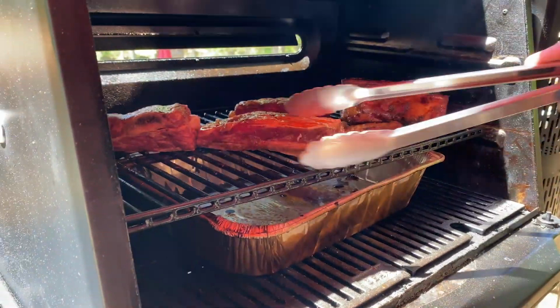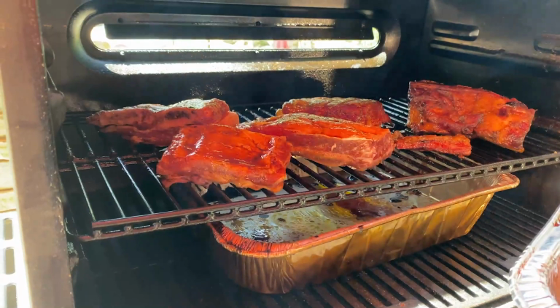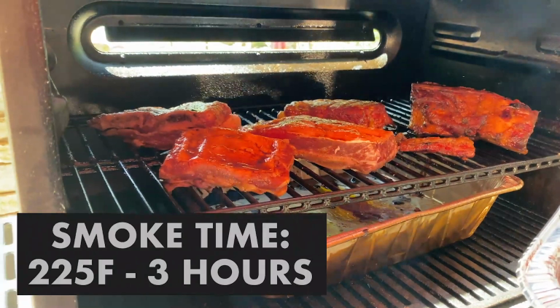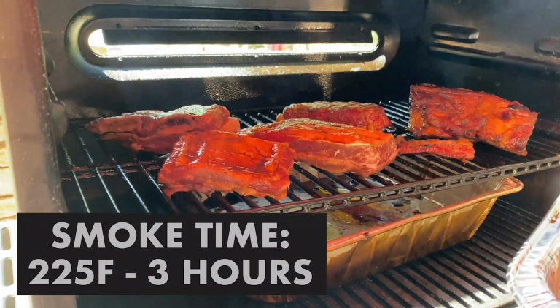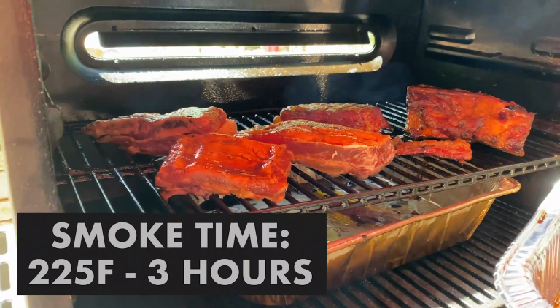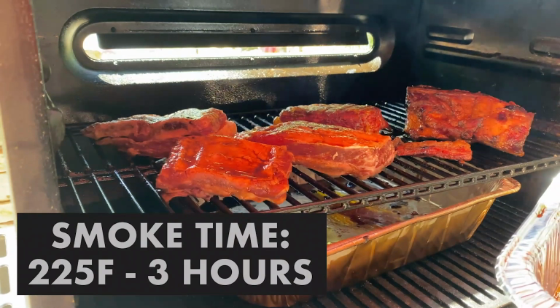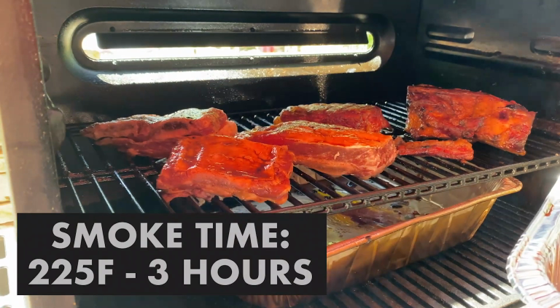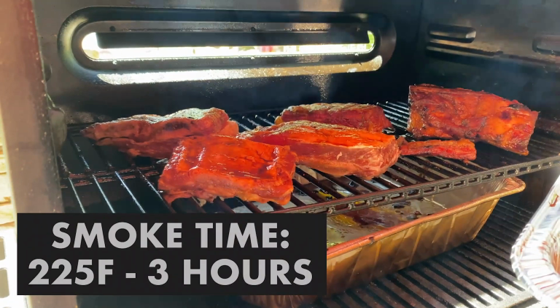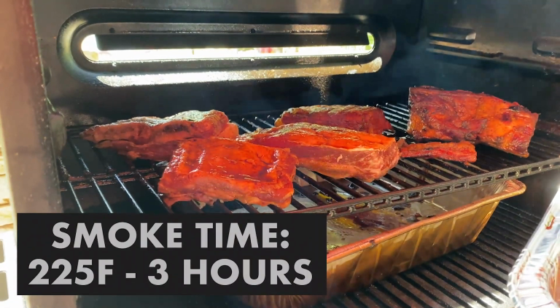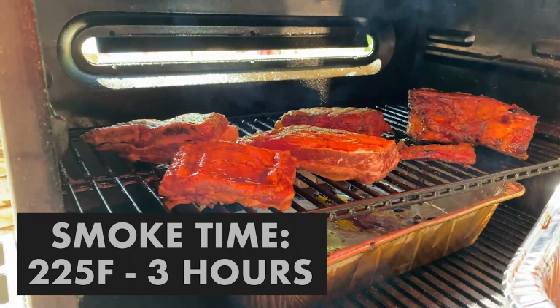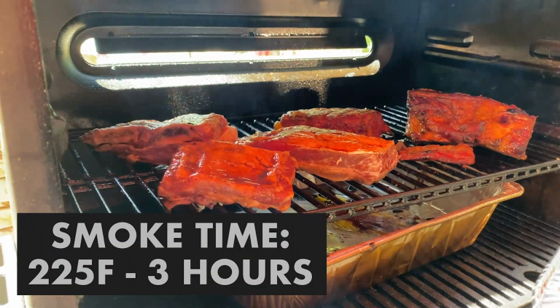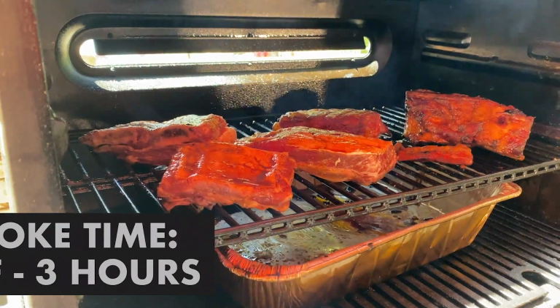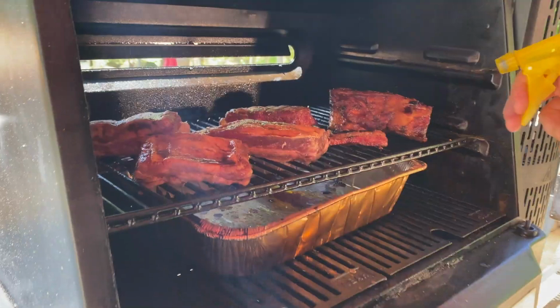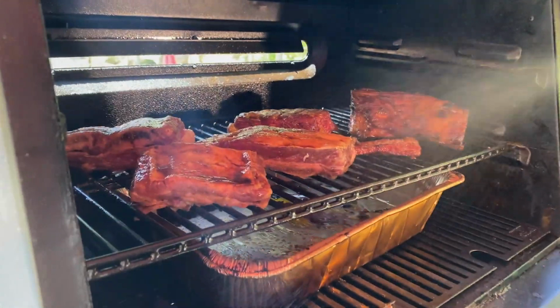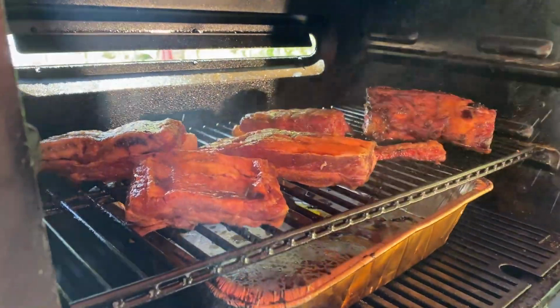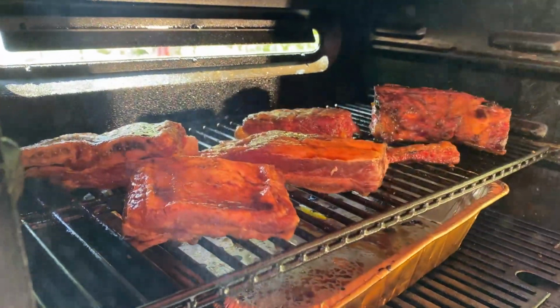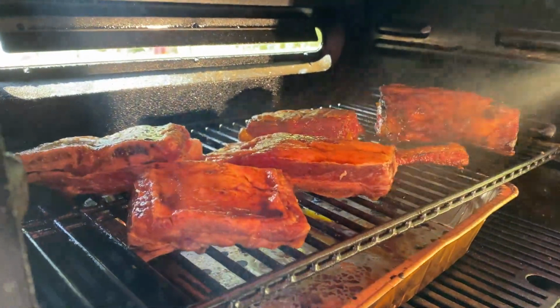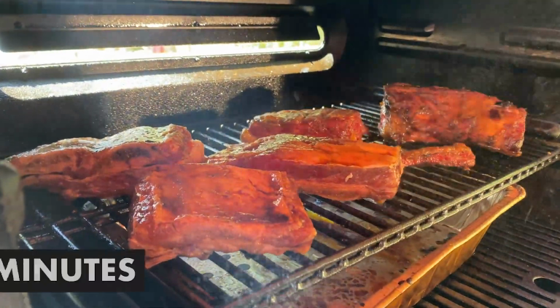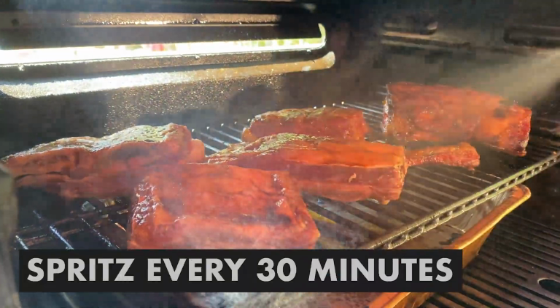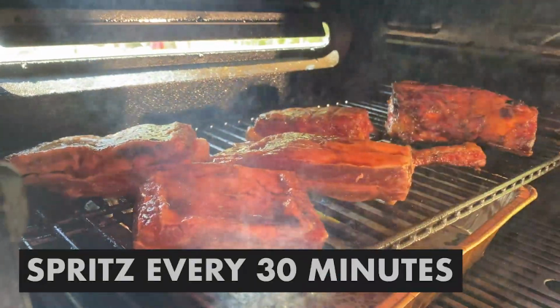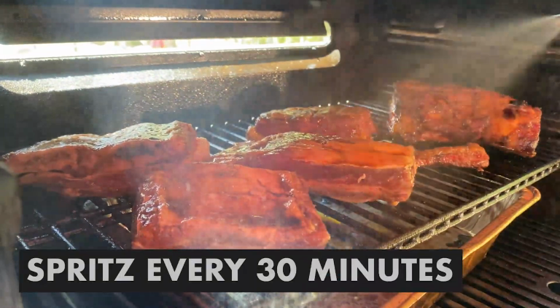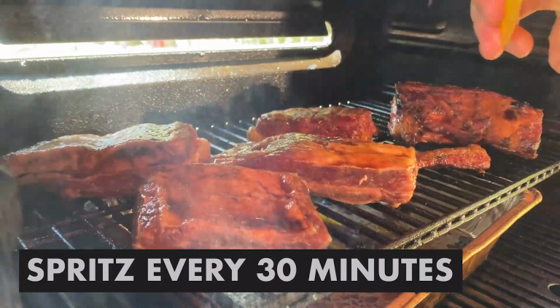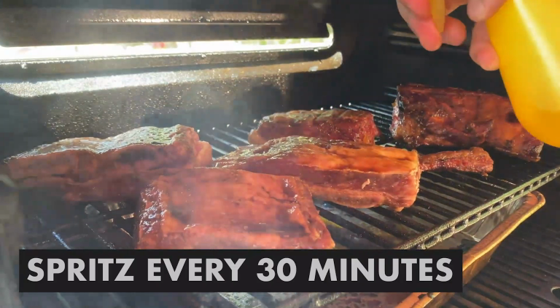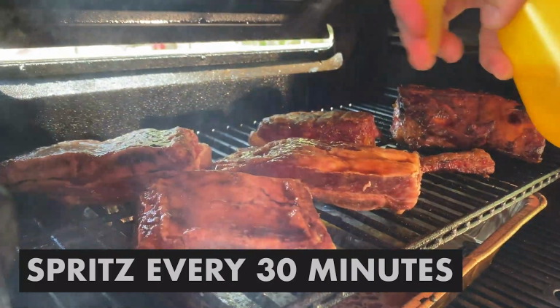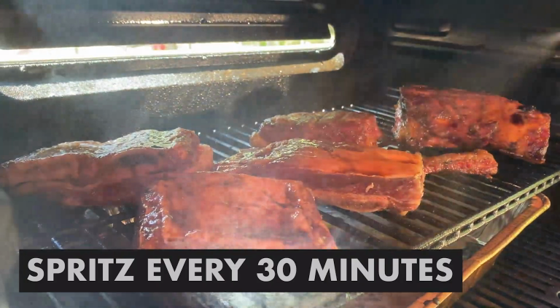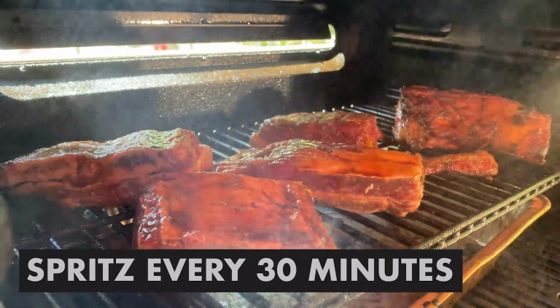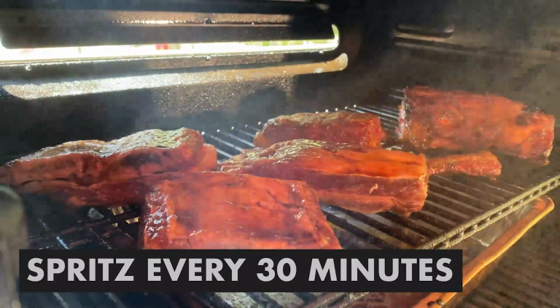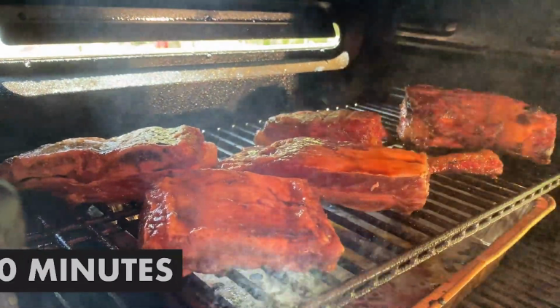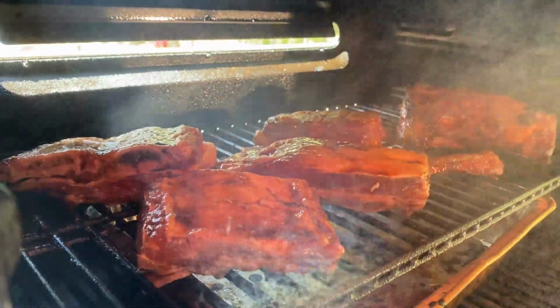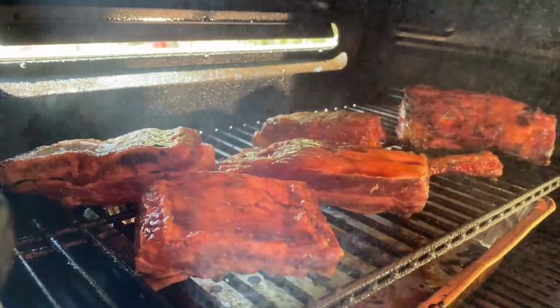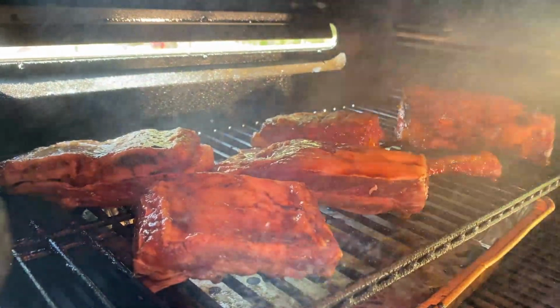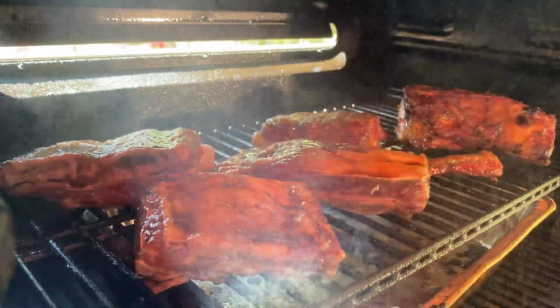Middle rack, Gravity 560, smoked at 225 degrees for three hours. It's important to spritz with apple juice every 30 minutes. That gives it a good little moist flavor.